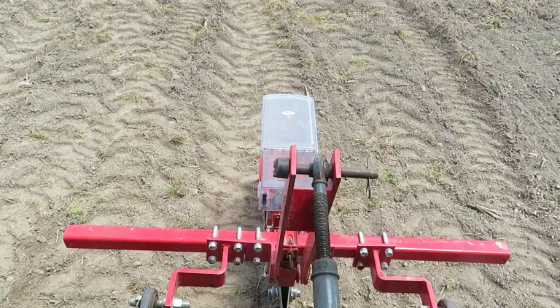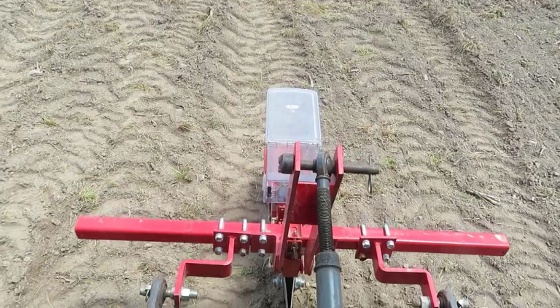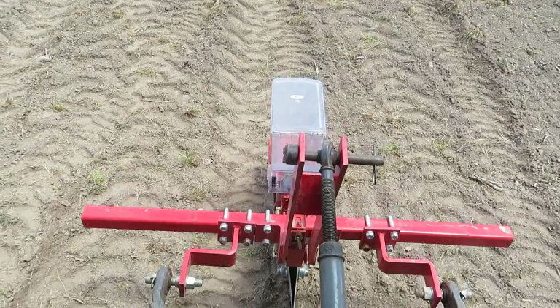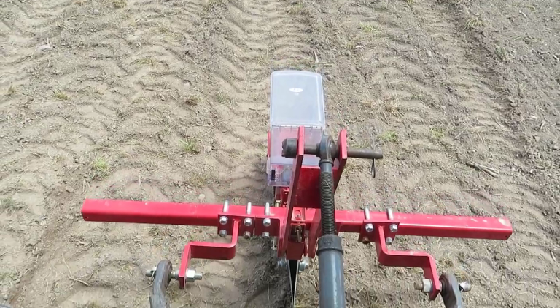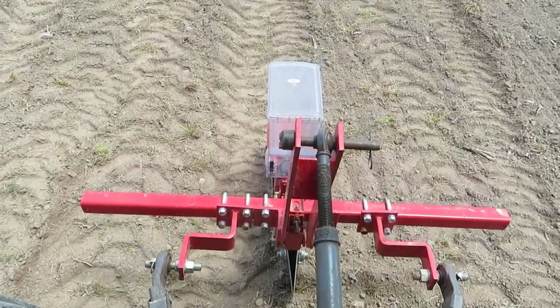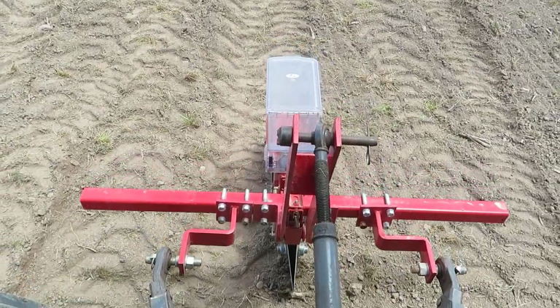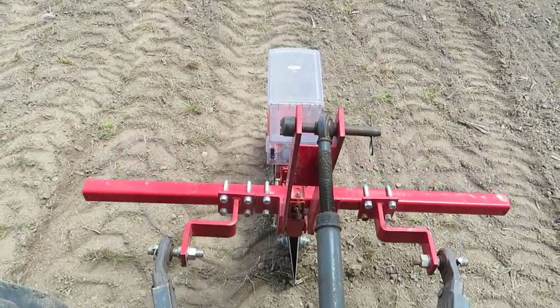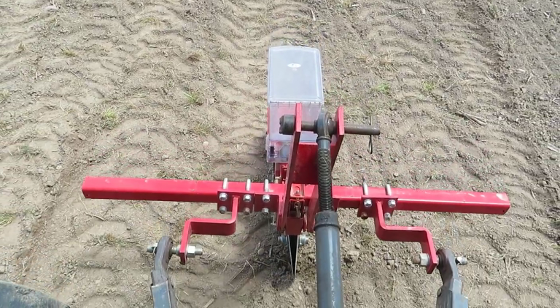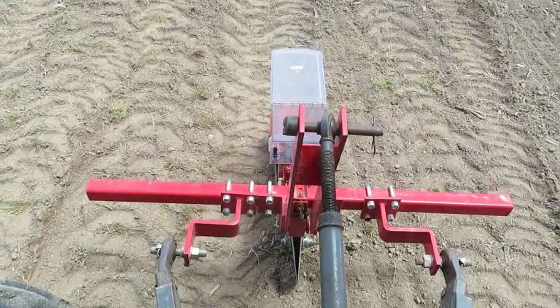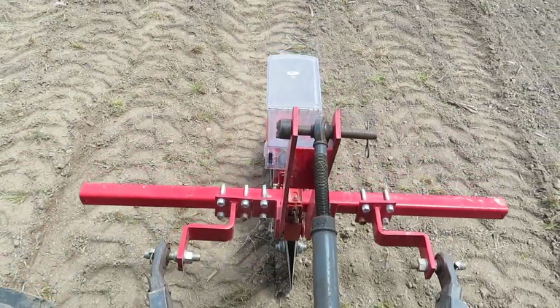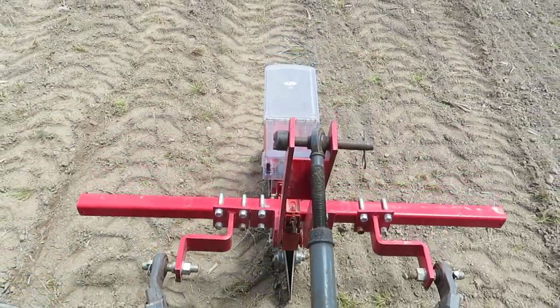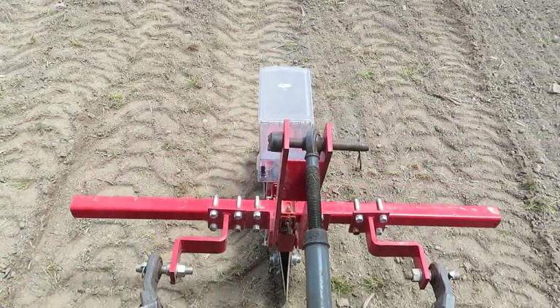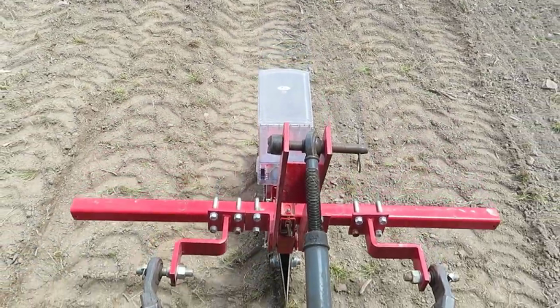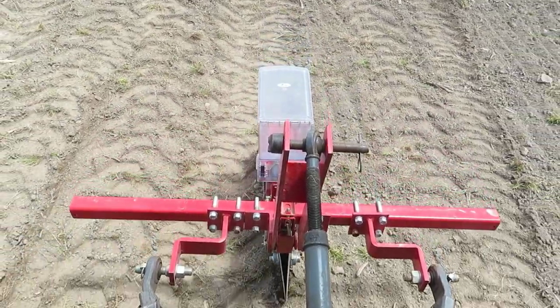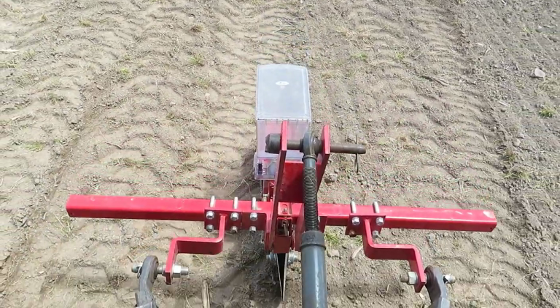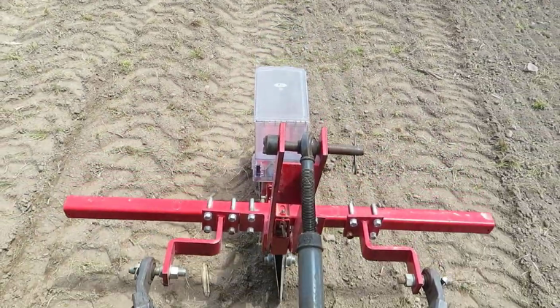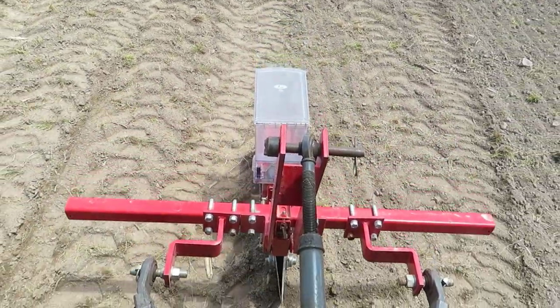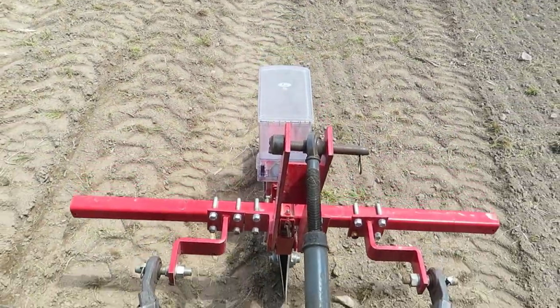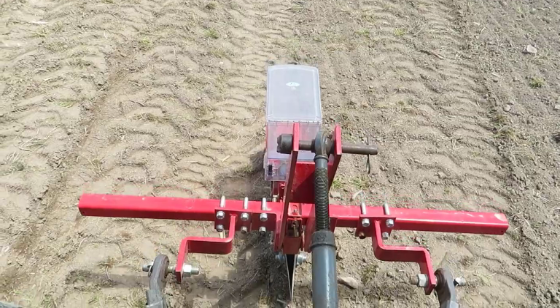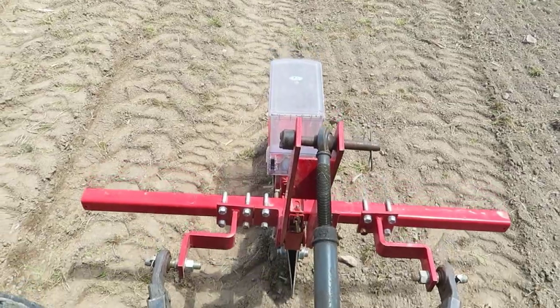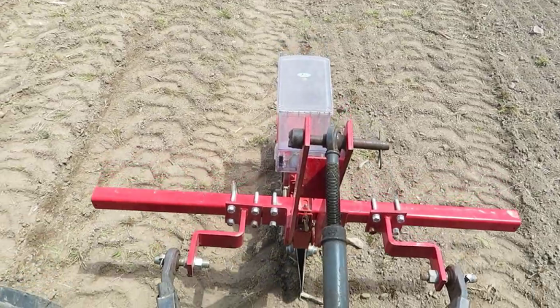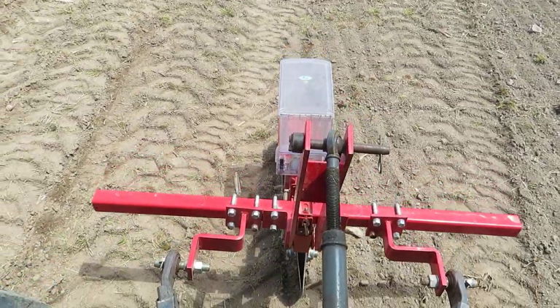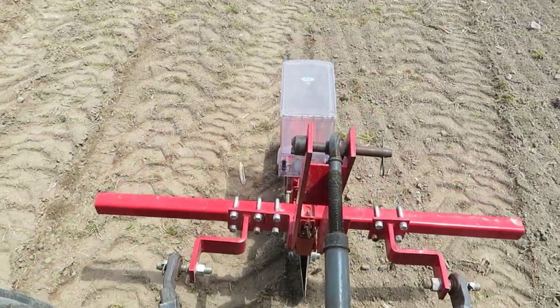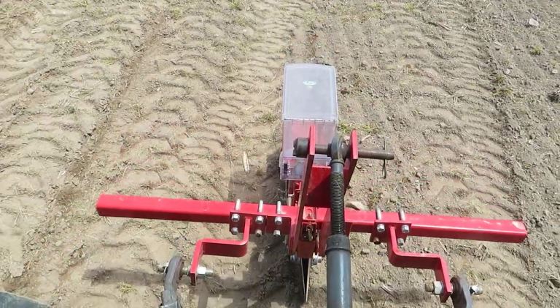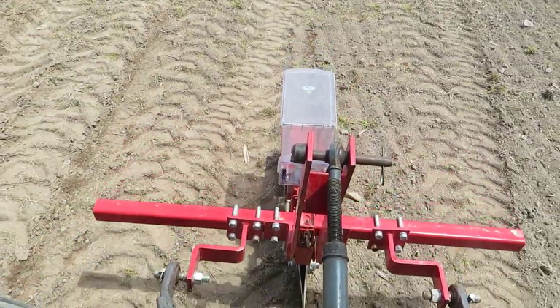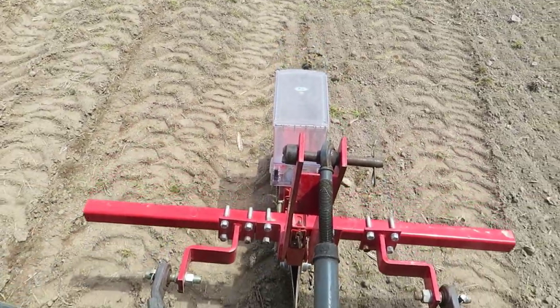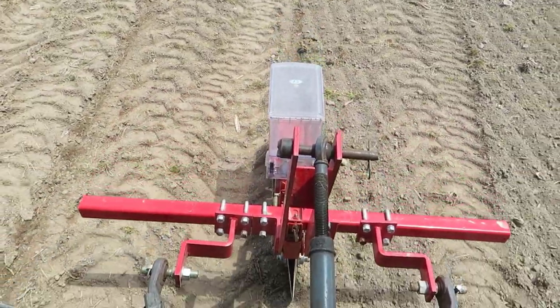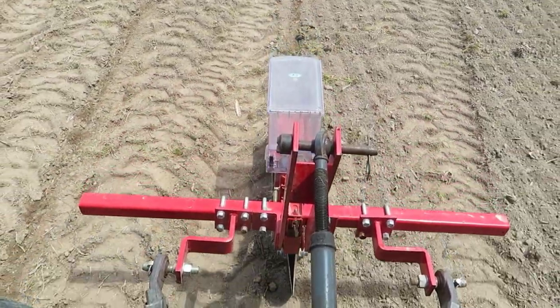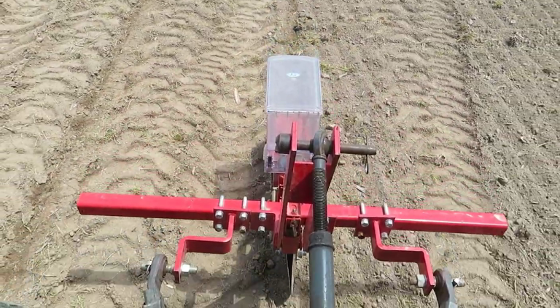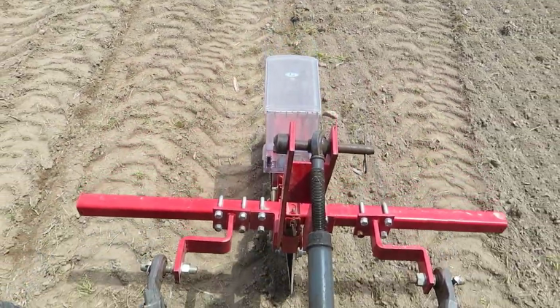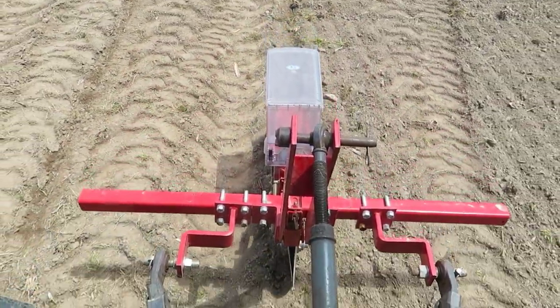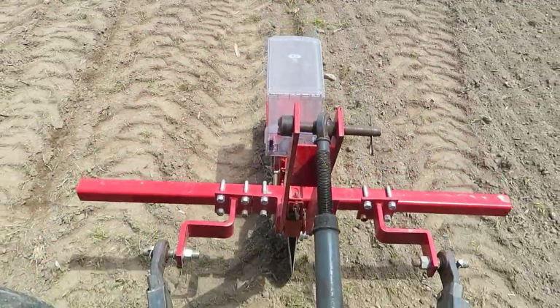The planter is pulled behind the tractor — it digs a trench, a seed is dropped, and then the small wheel in back covers the seed with soil. It's a little bit of a slow process with a single-row planter, but it sure beats planting by hand. I'll gladly sit in the tractor for the 12 to 14 hours it takes to plant our entire field.